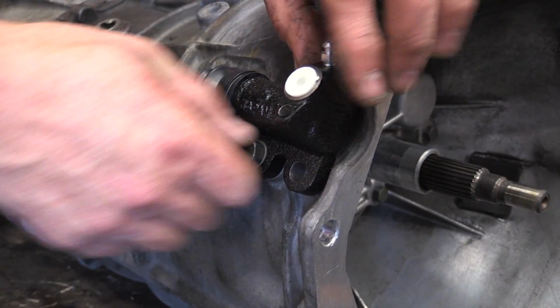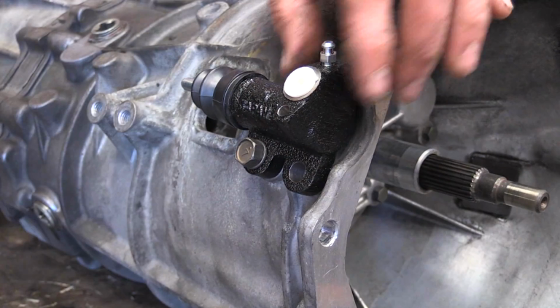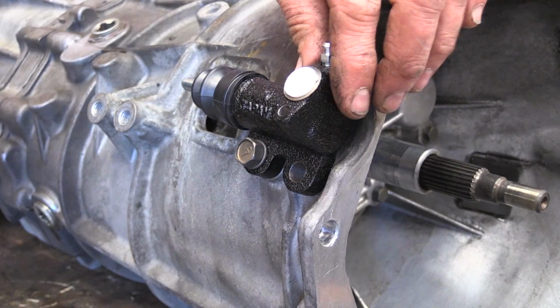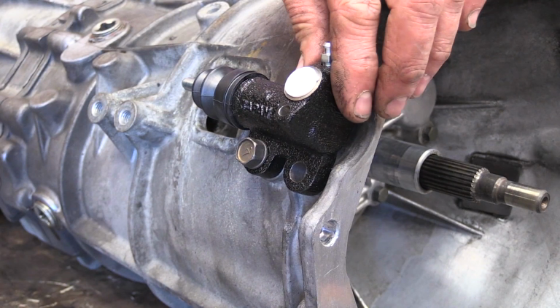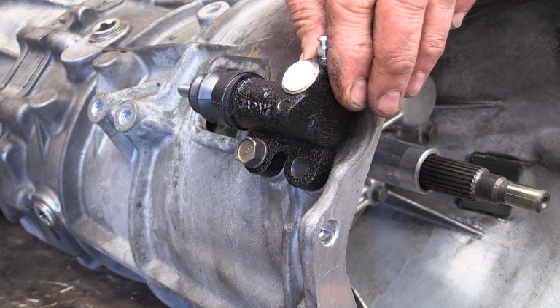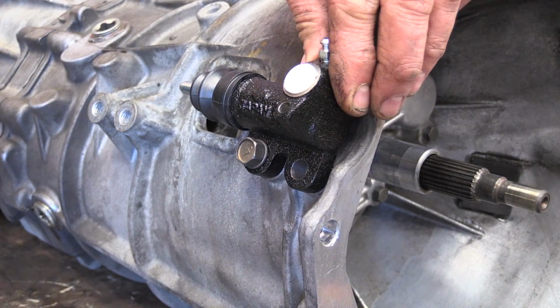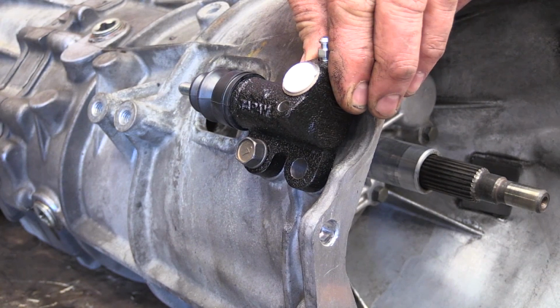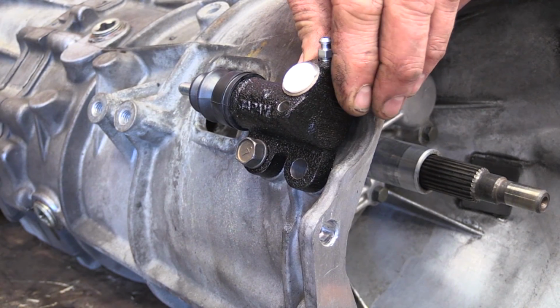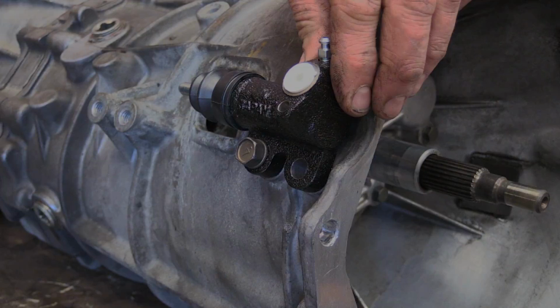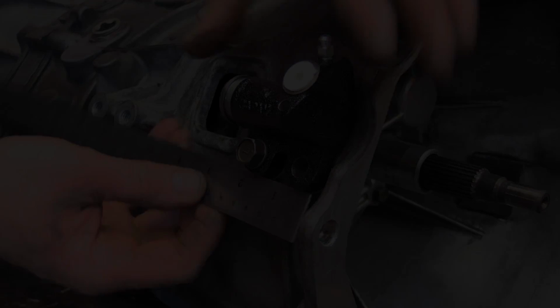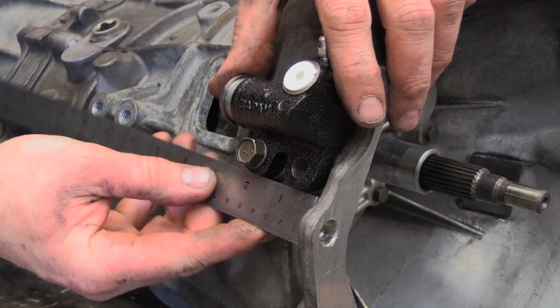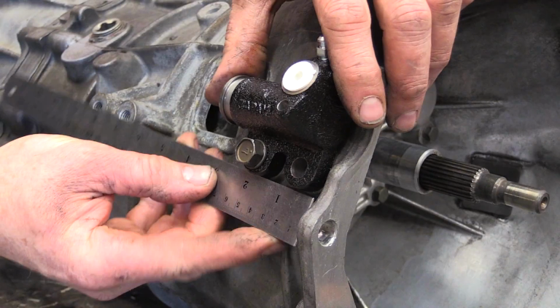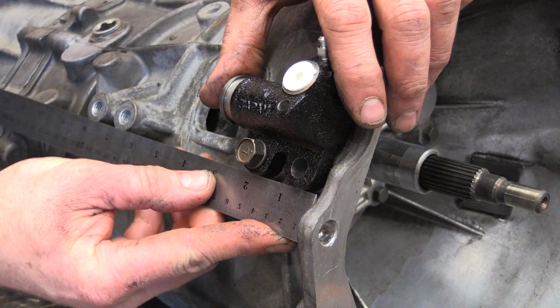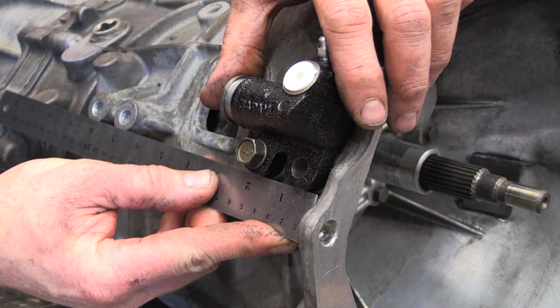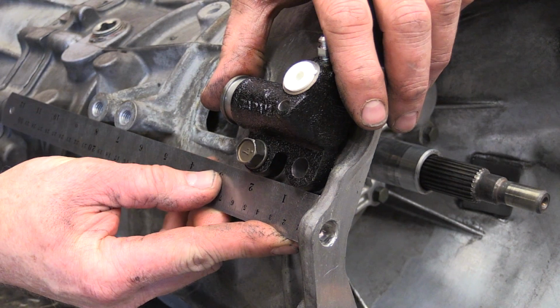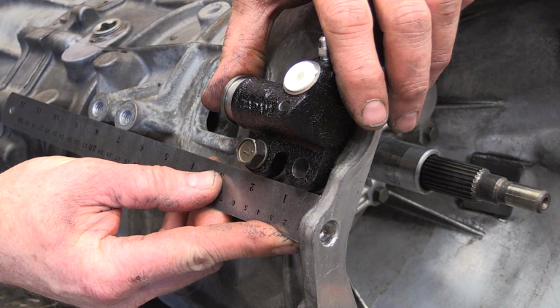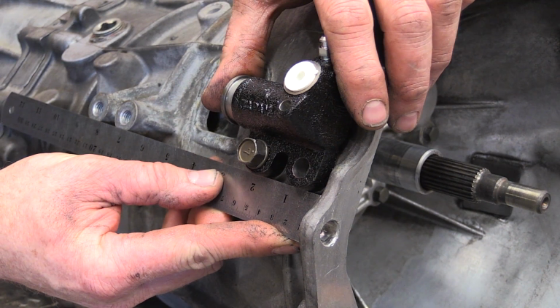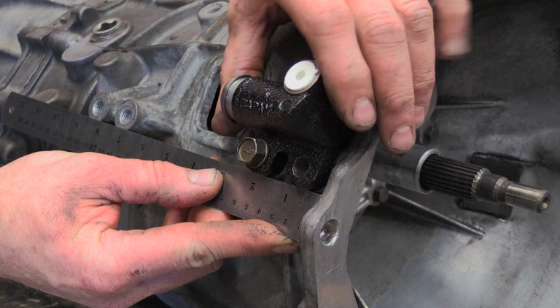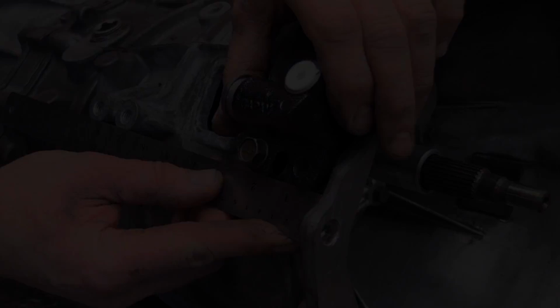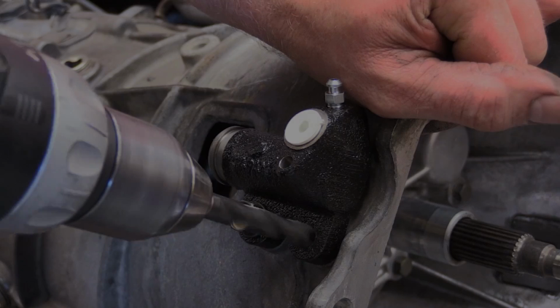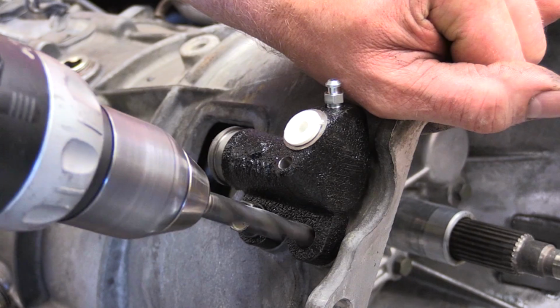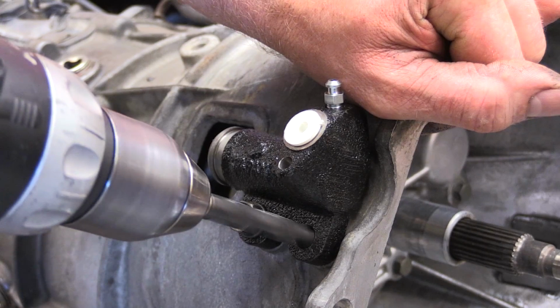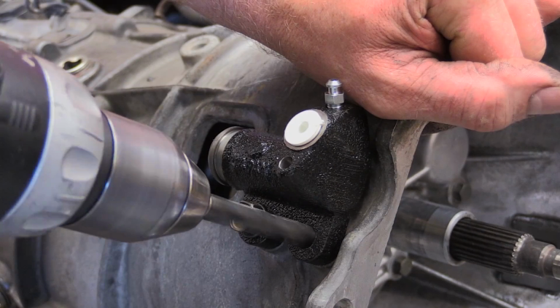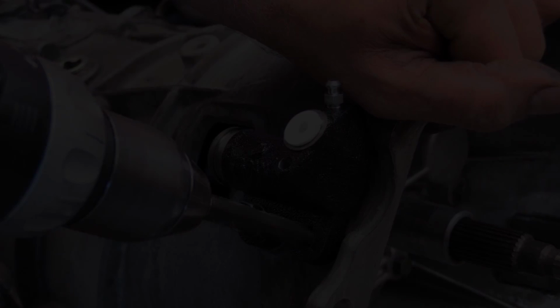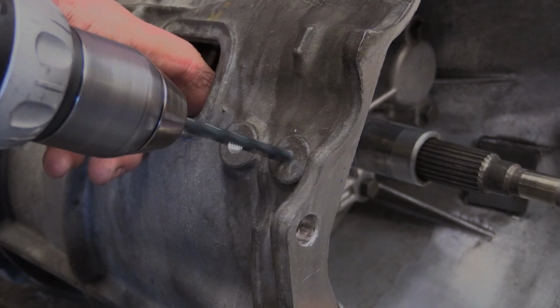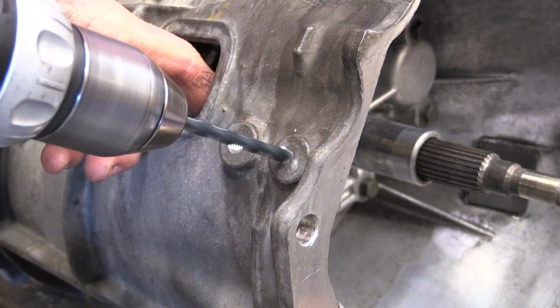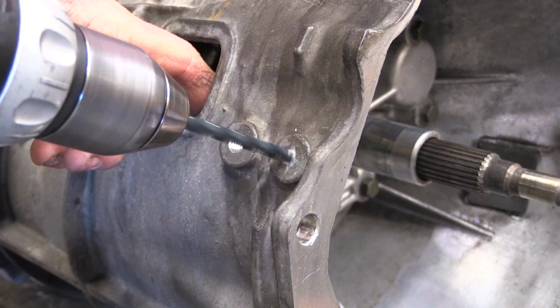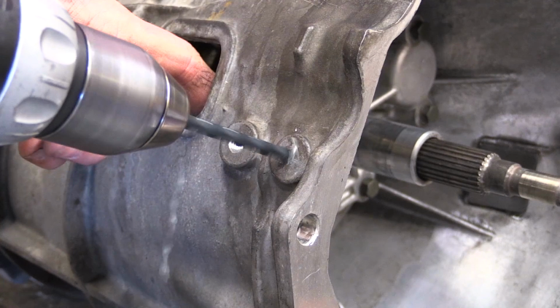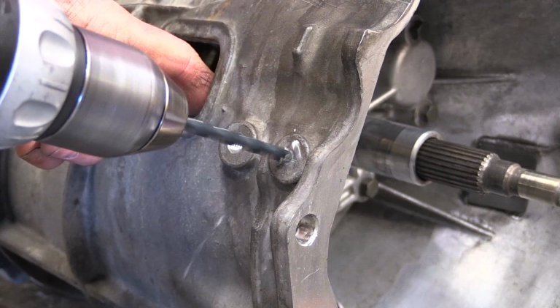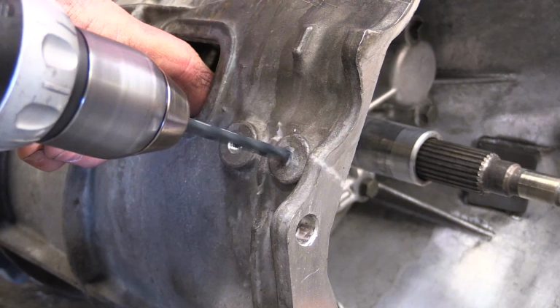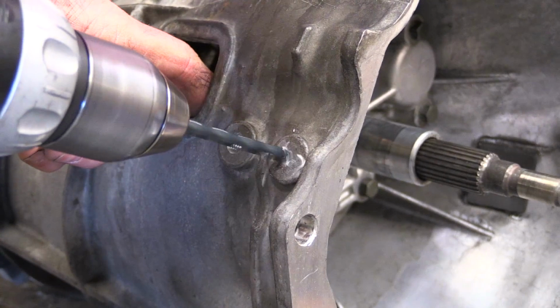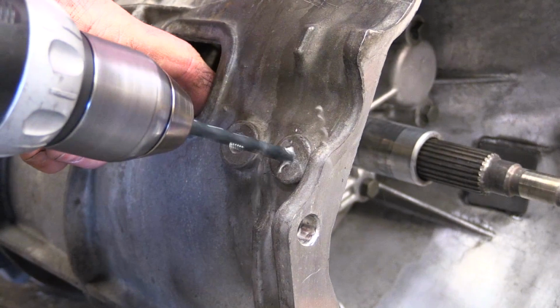Mount the slave on the casting with this one bolt hole and align the slave to the centre of the fork window. Mark, drill and tap the other mounting hole based on the slave alignment.